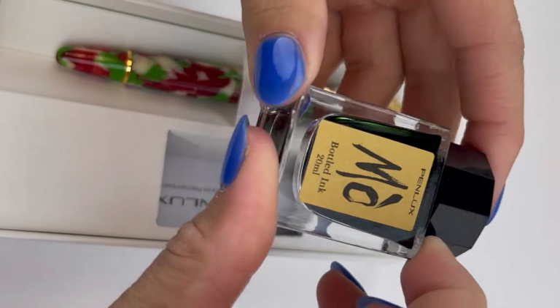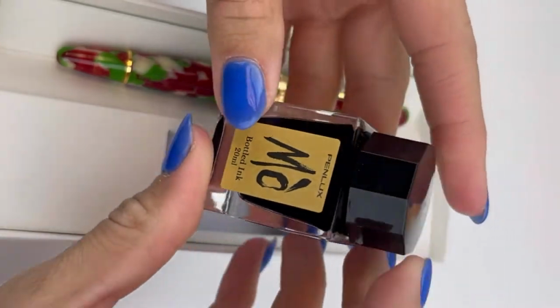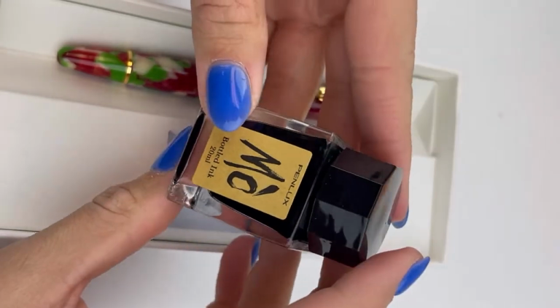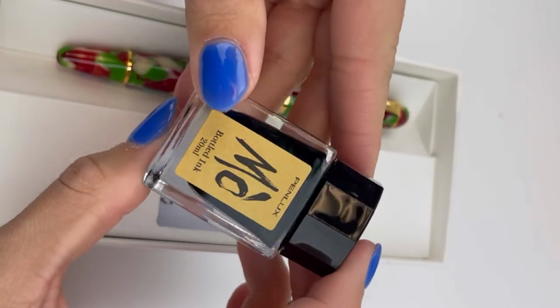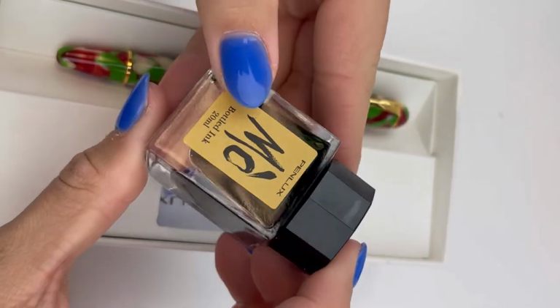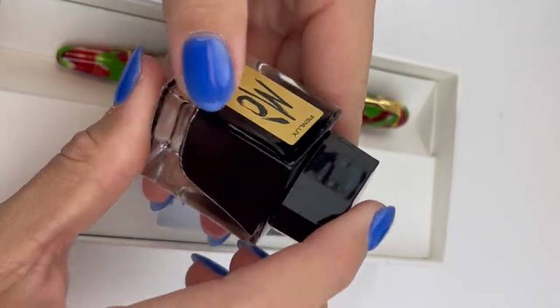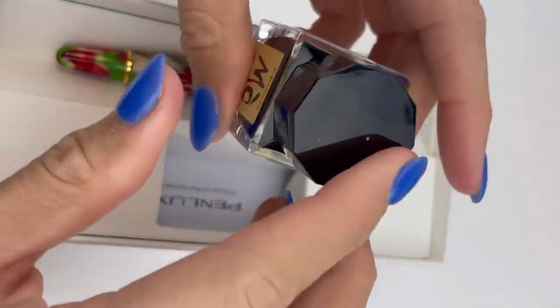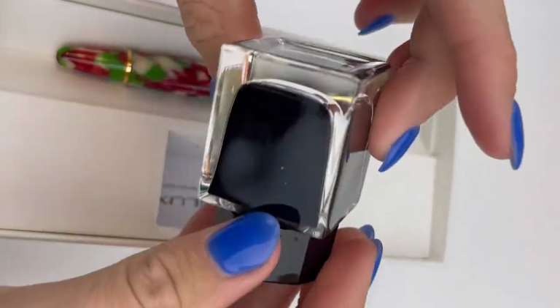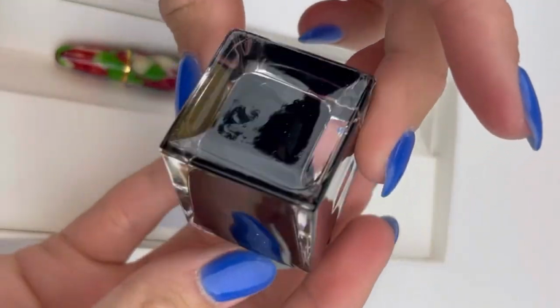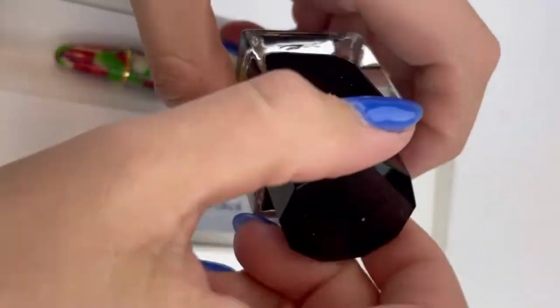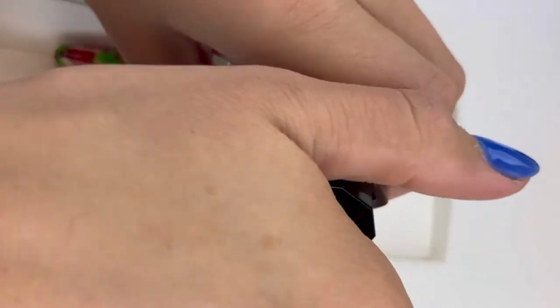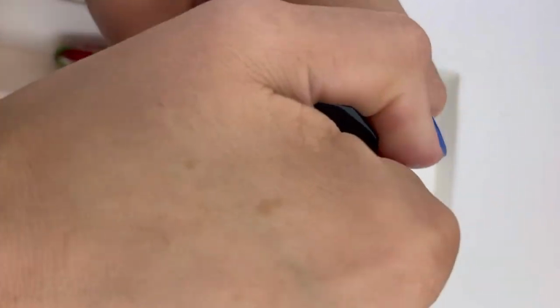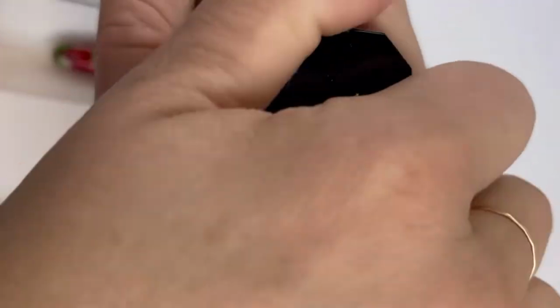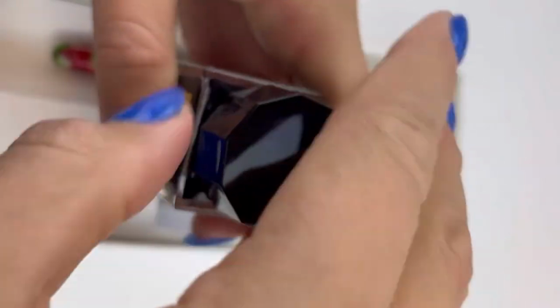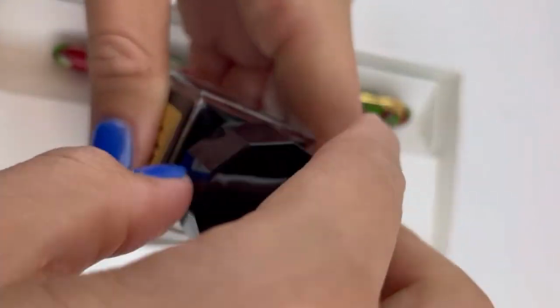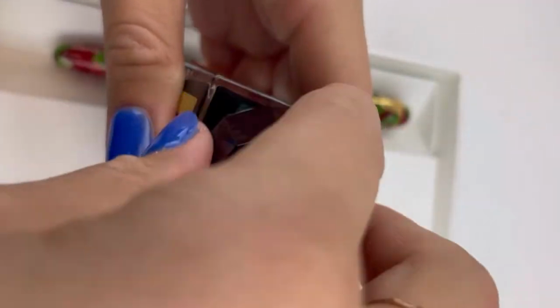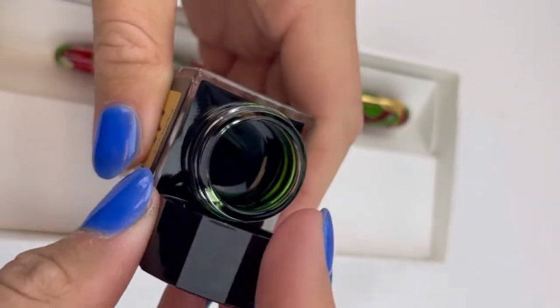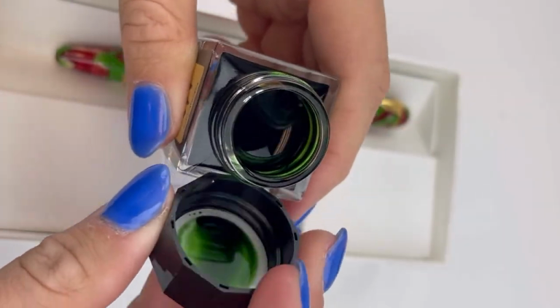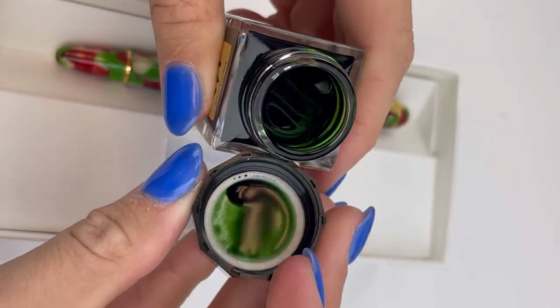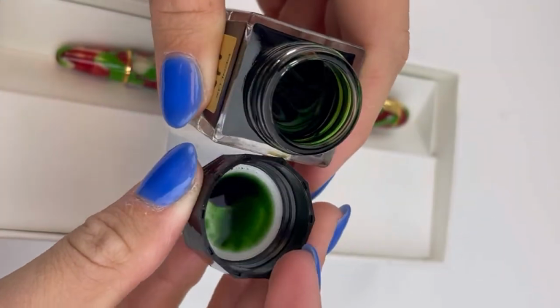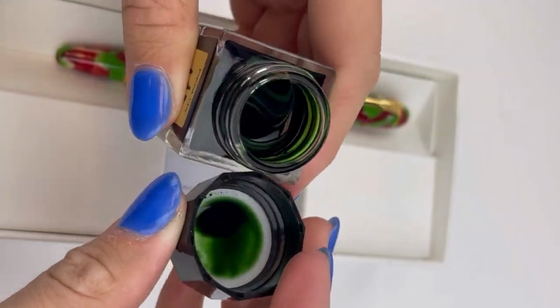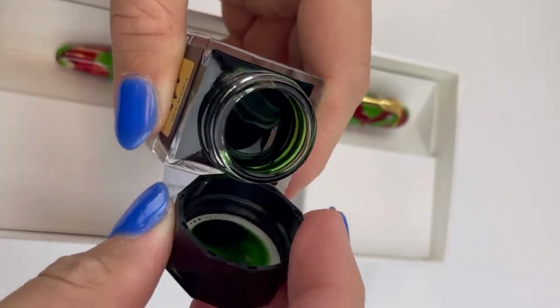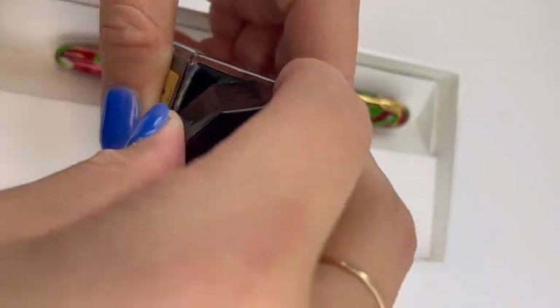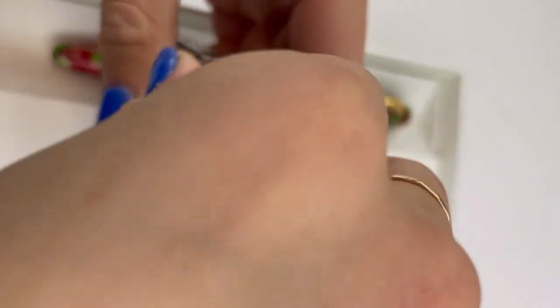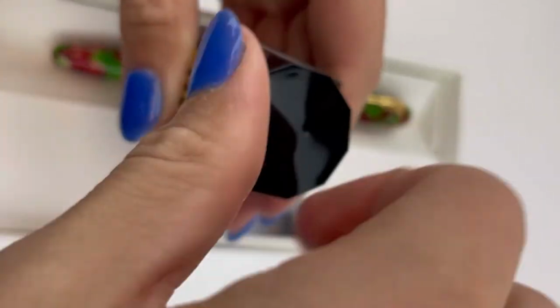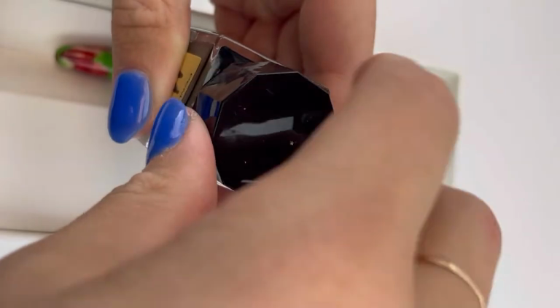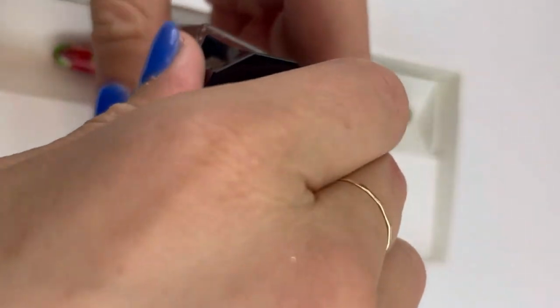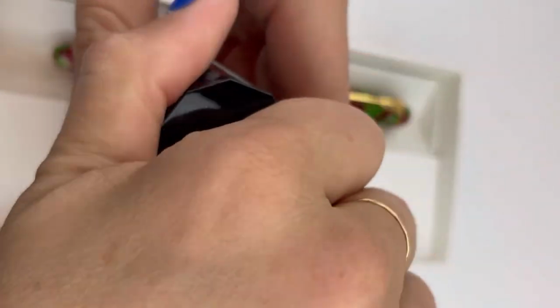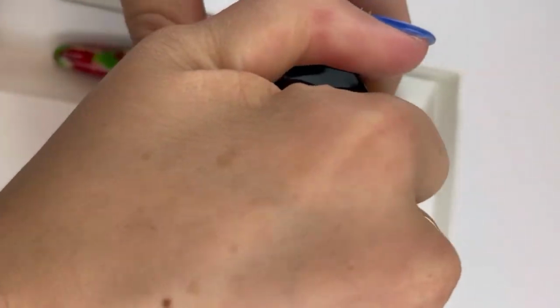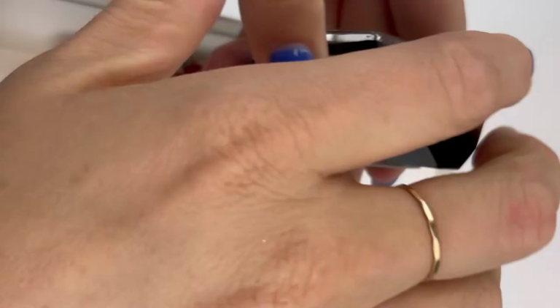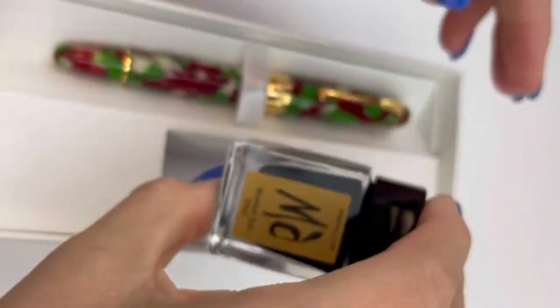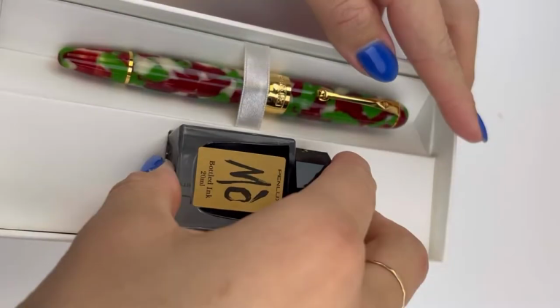It's a green ink and it comes in a squarish, heavy-weighted ink bottle with a twist-off cap — which is perfect. That green ink is going to go great in this Christmas Edition Penlux Delgado fountain pen.